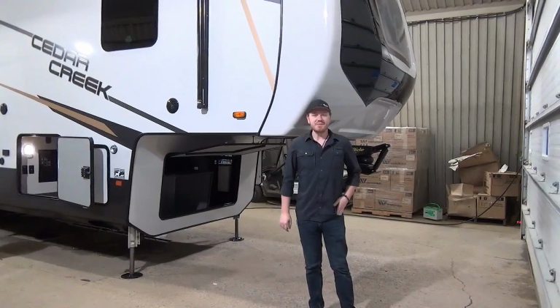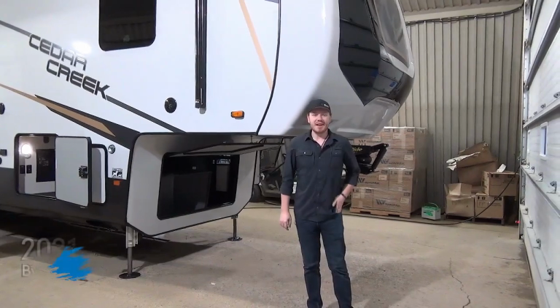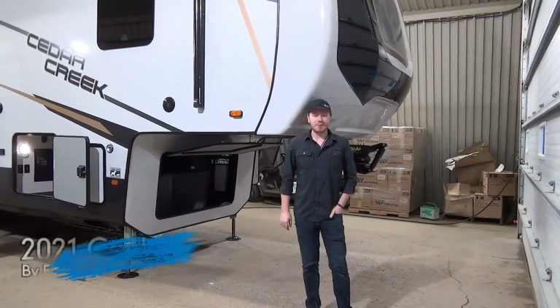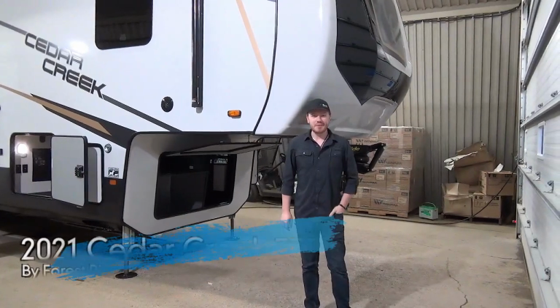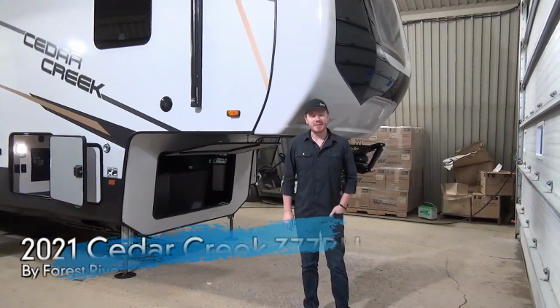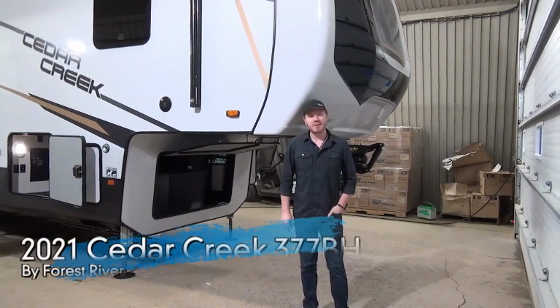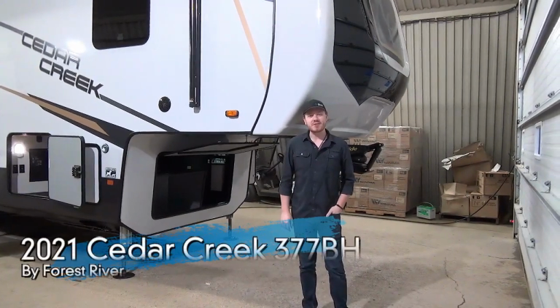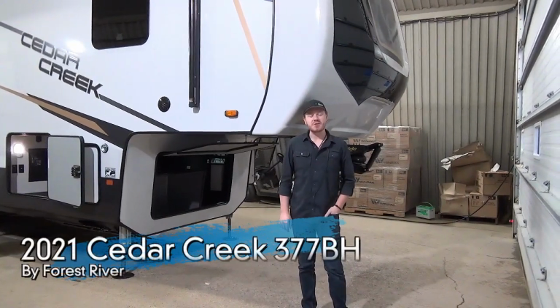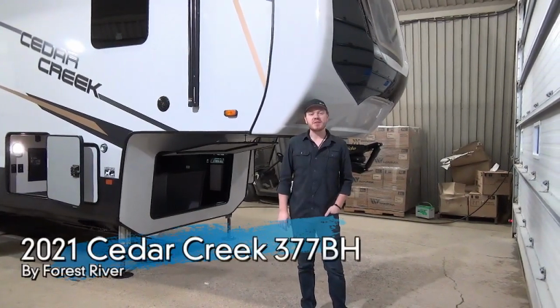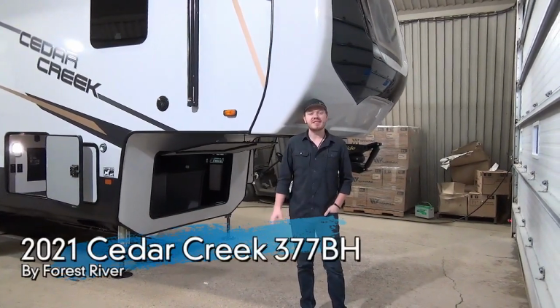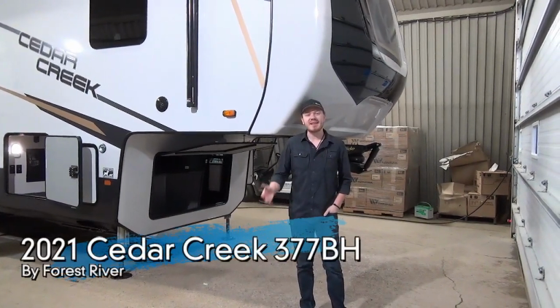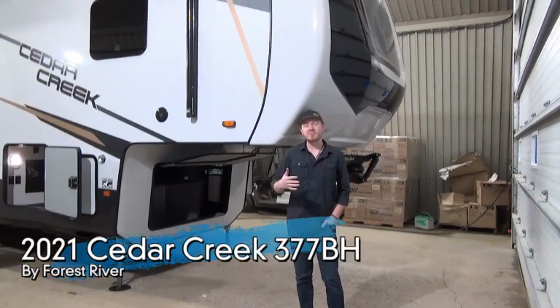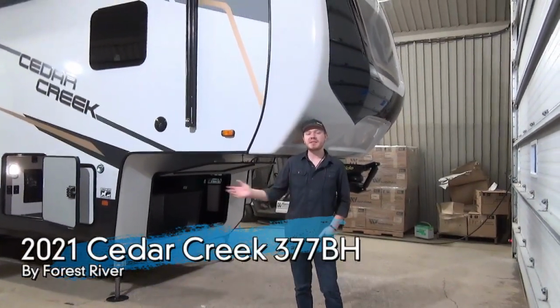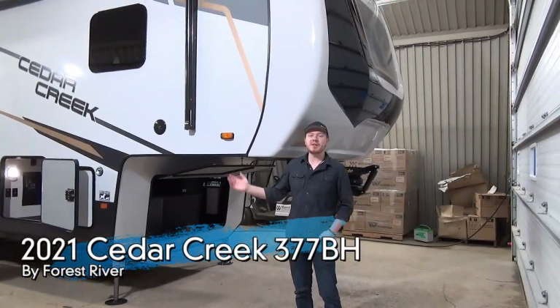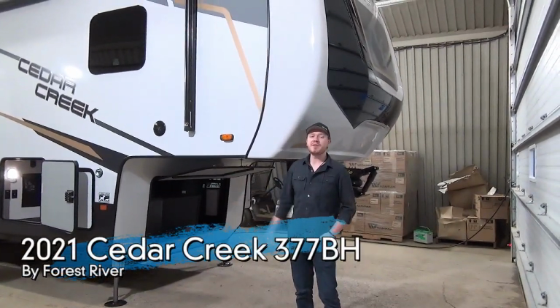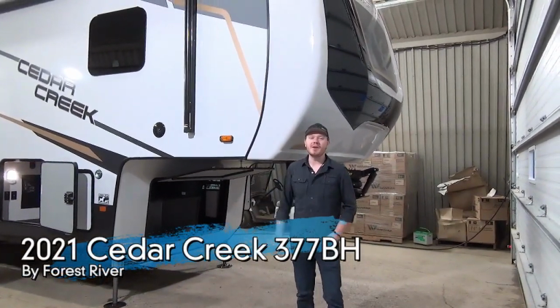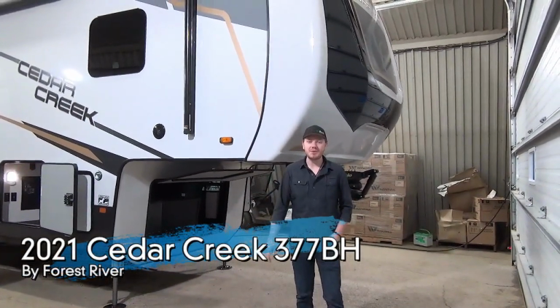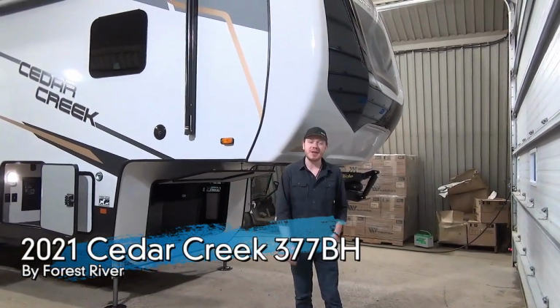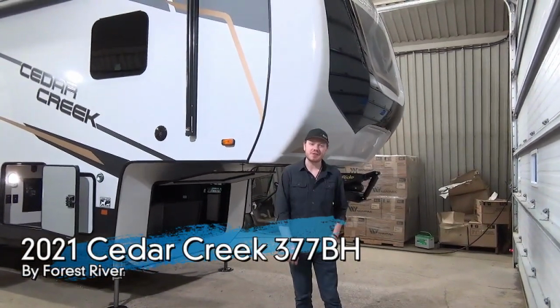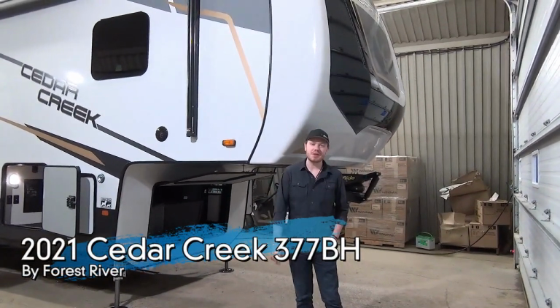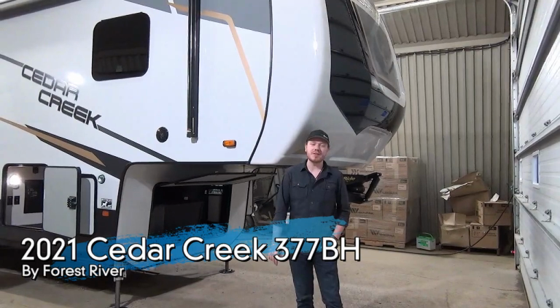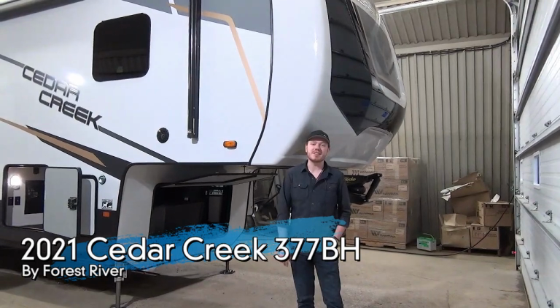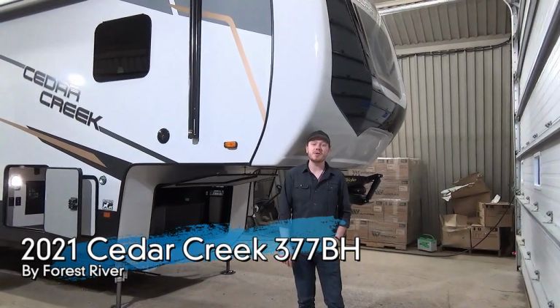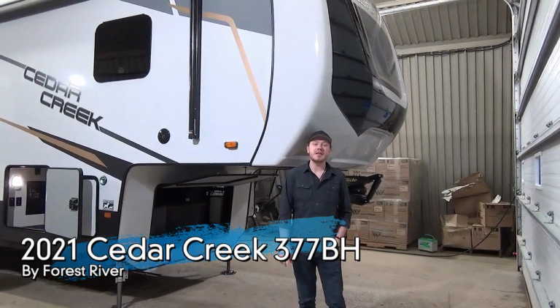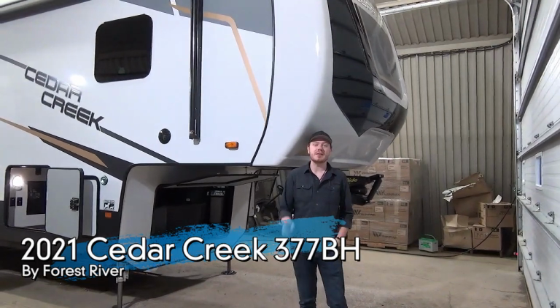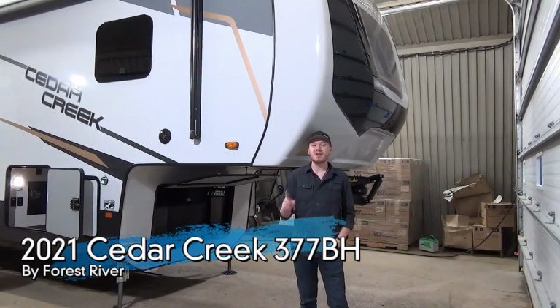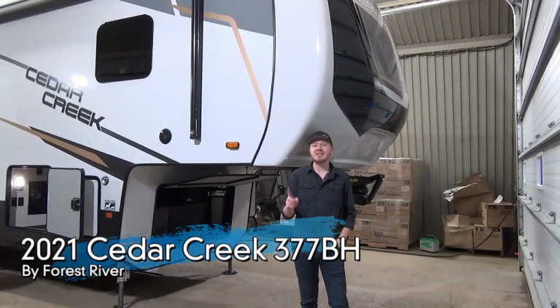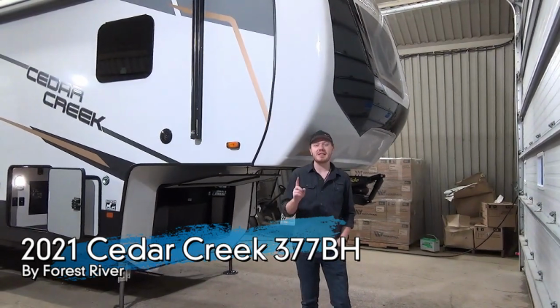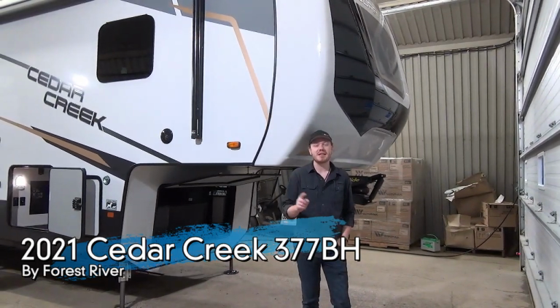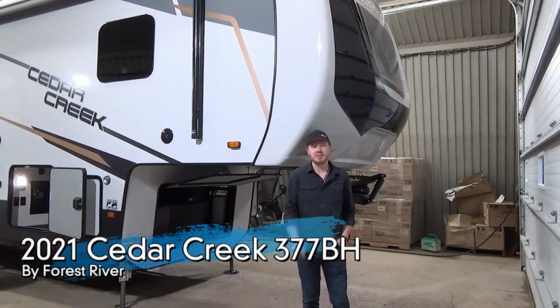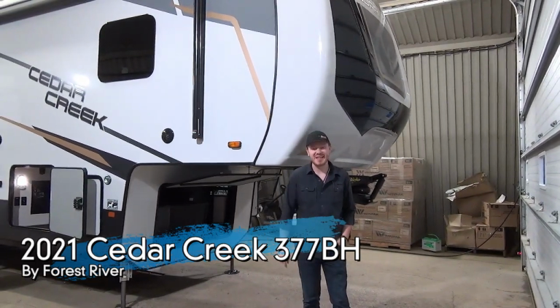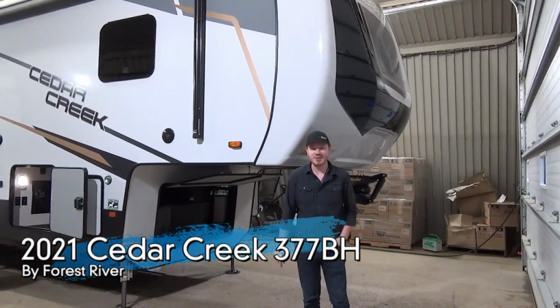Hi everyone, Mac here from Miner's Leisure World. Today I'm pleased to bring you the all-new 2021 Cedar Creek 377BH.